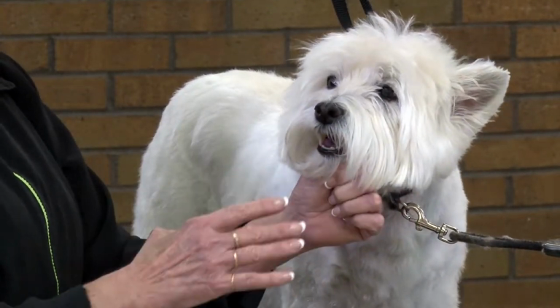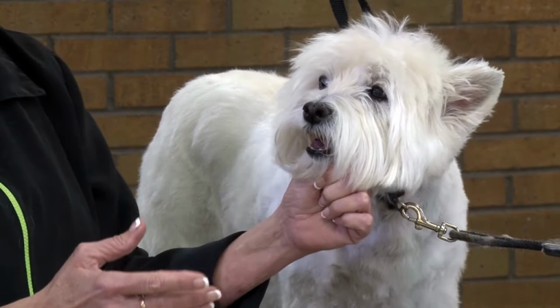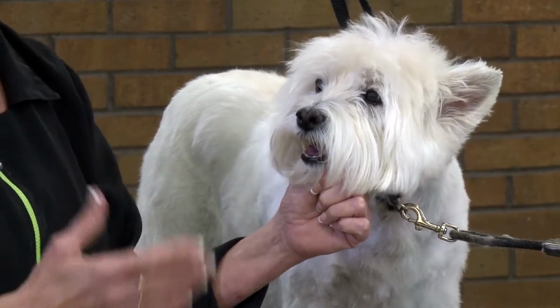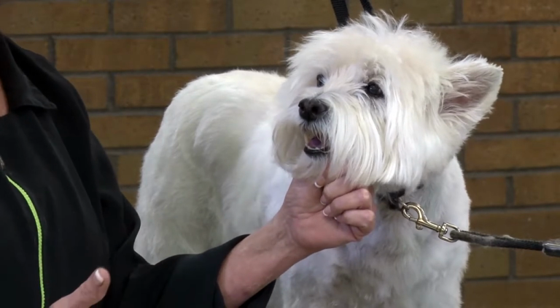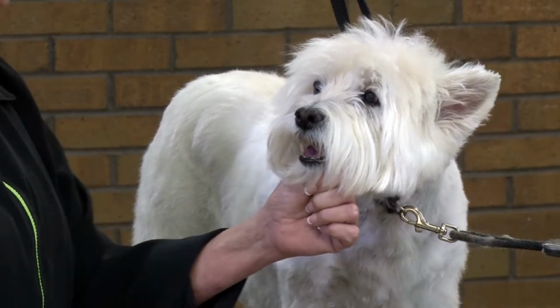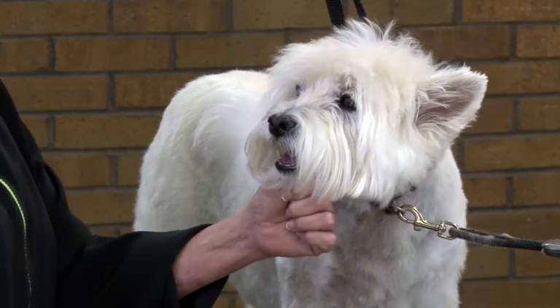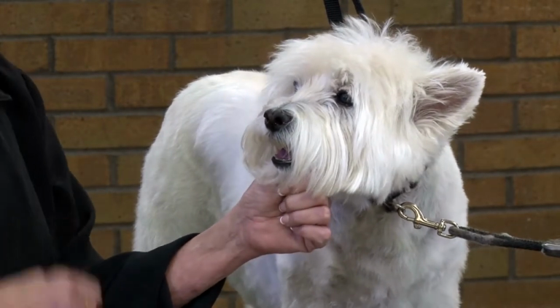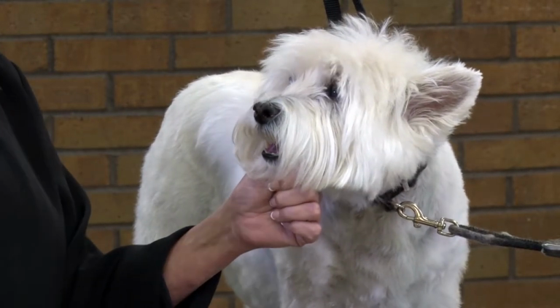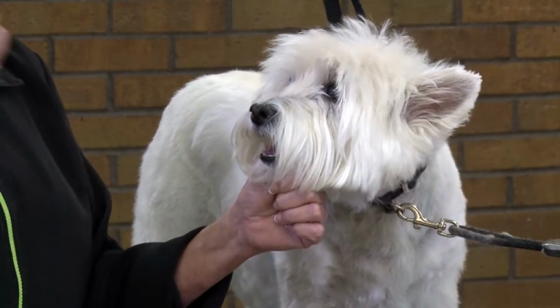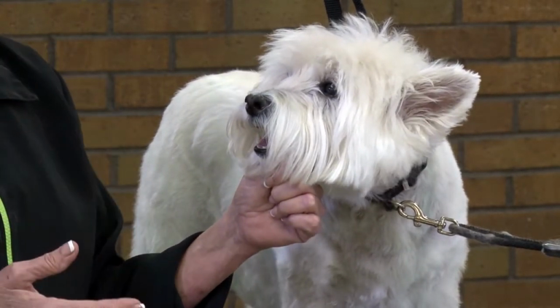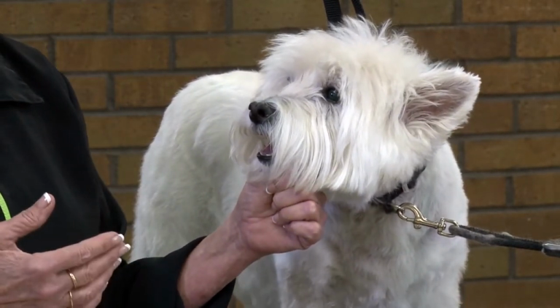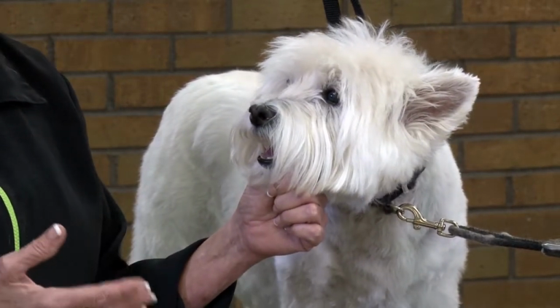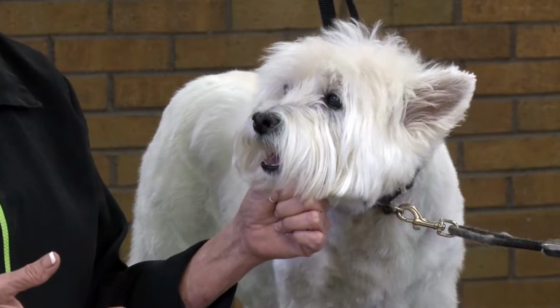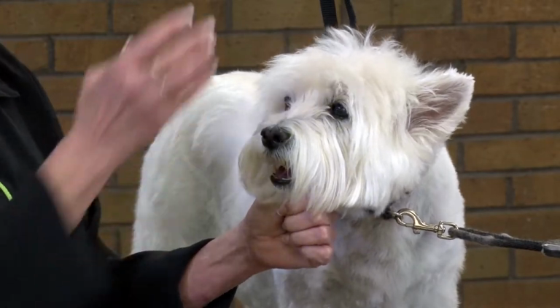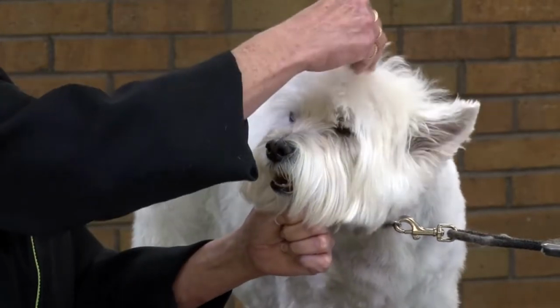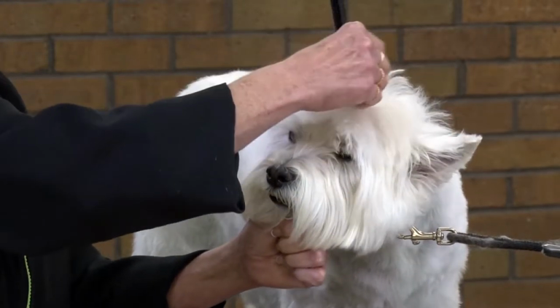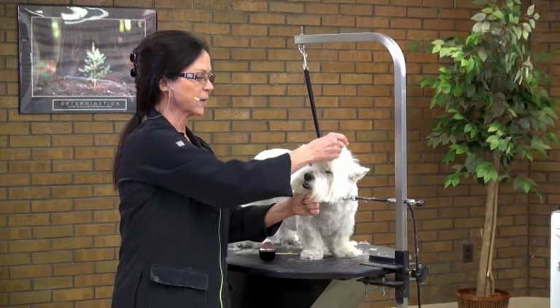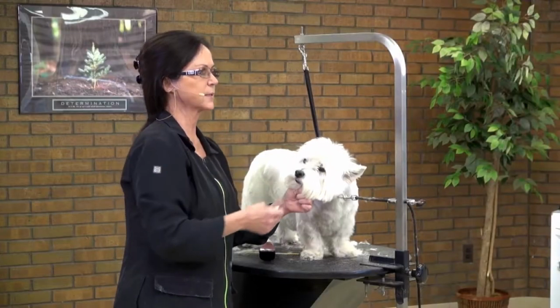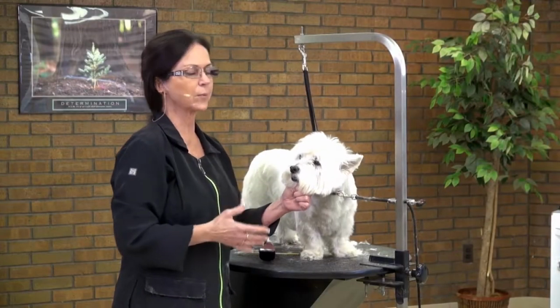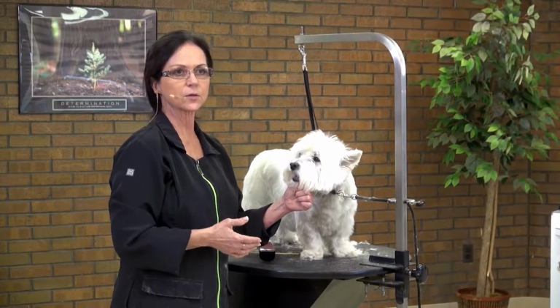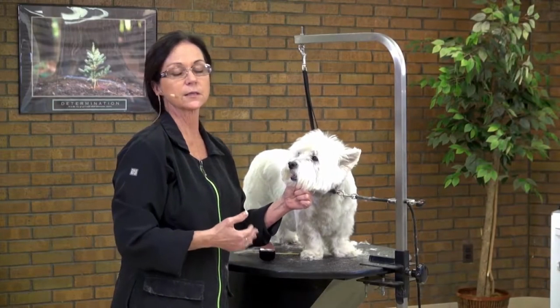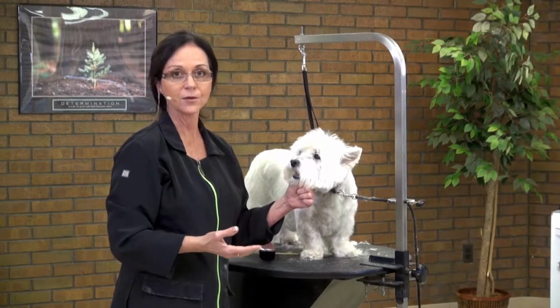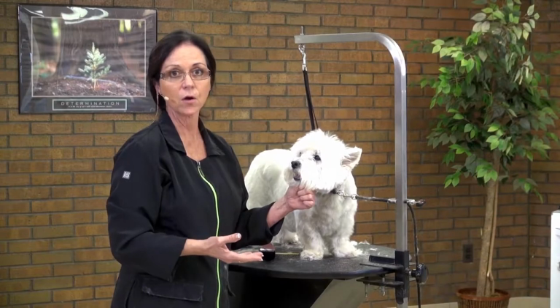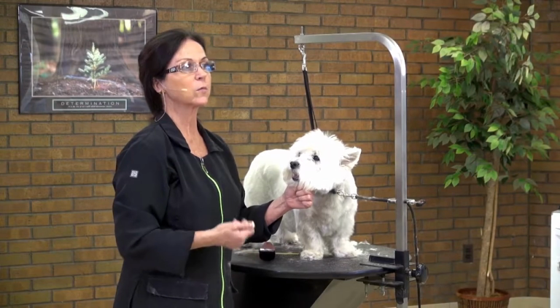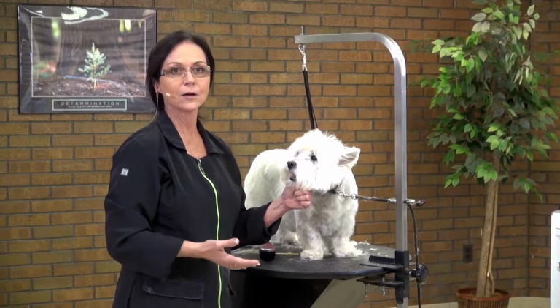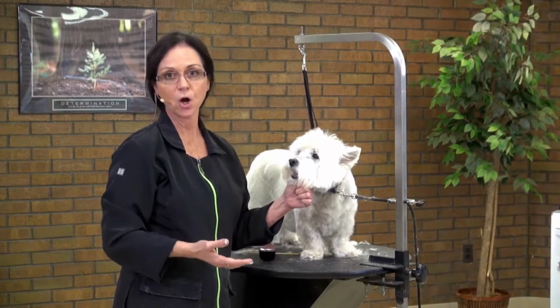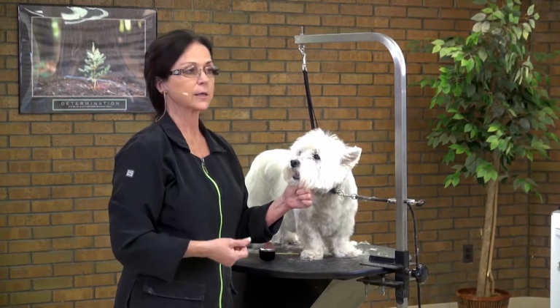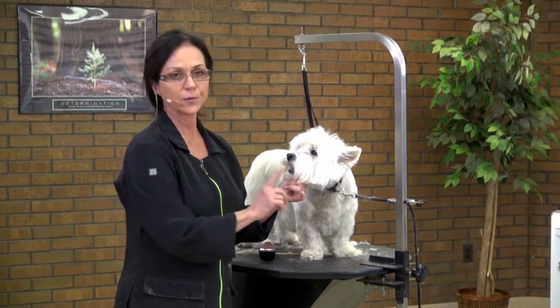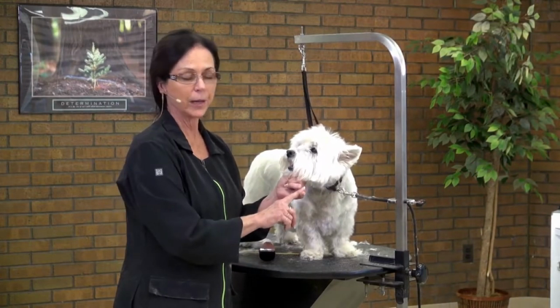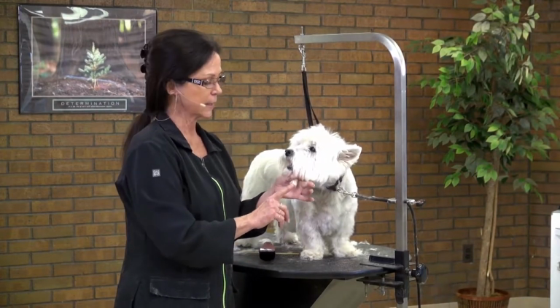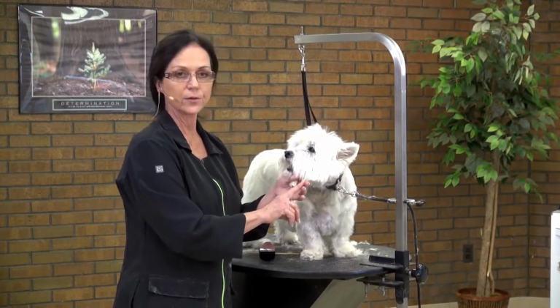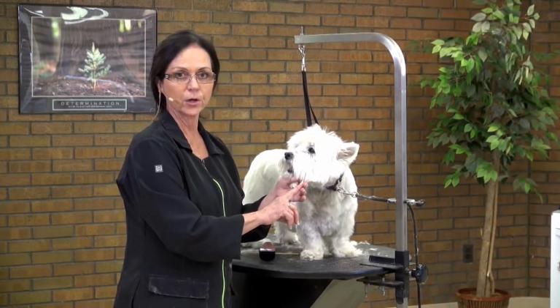Even though she's a pet, we can still work toward that. Now, we're not going to use chalks and lacquer hairsprays to lift this coat, because it's not practical to send a salon dog home with lacquer or chalk. It's not healthy for the pet, and it's not healthy for the coat.